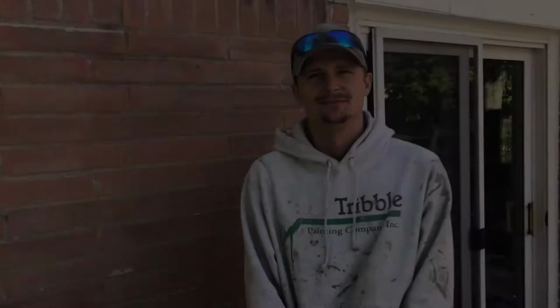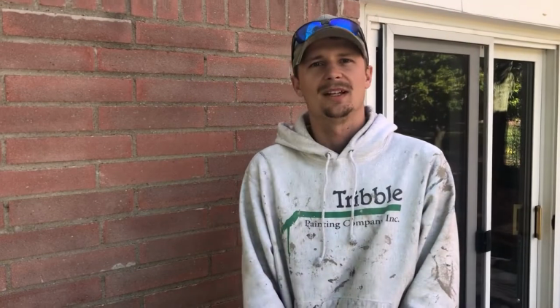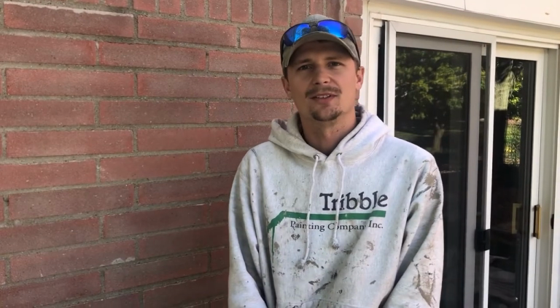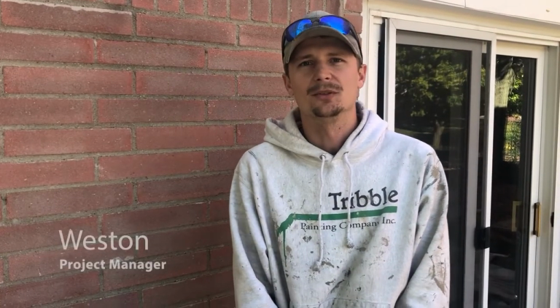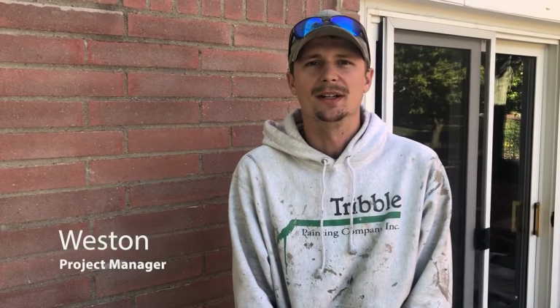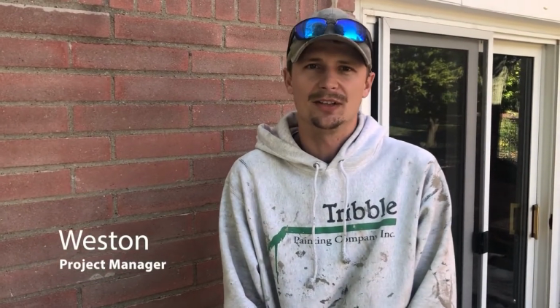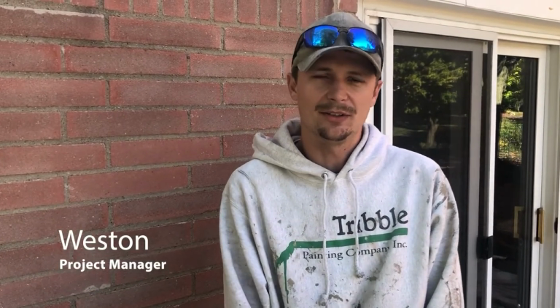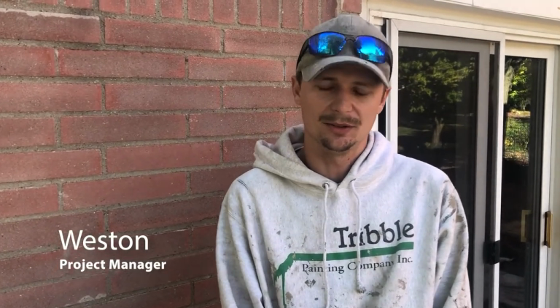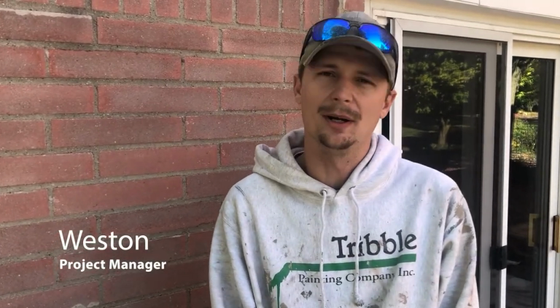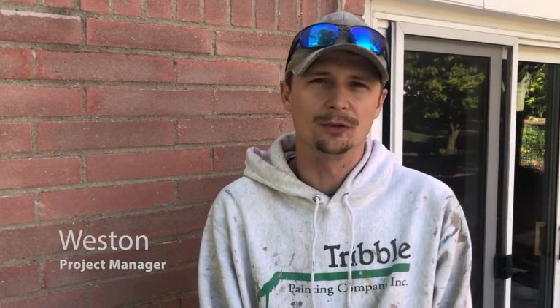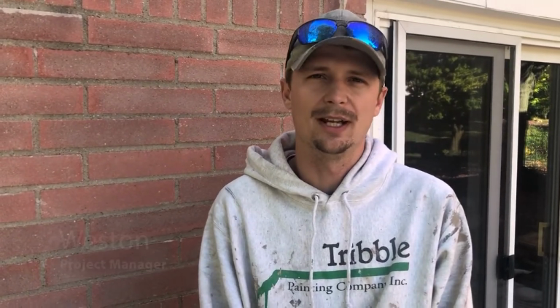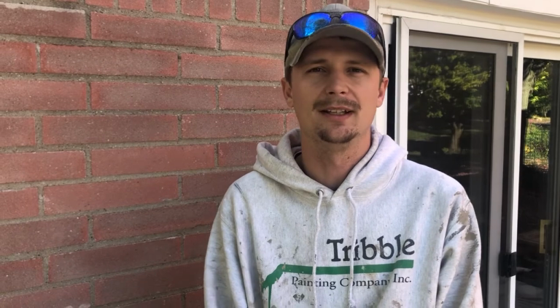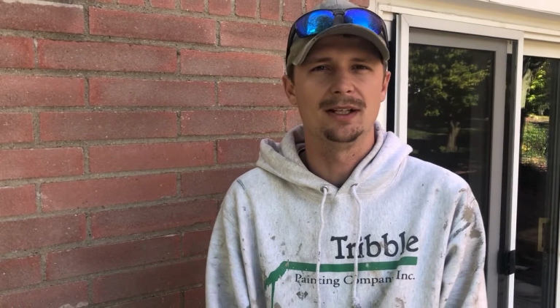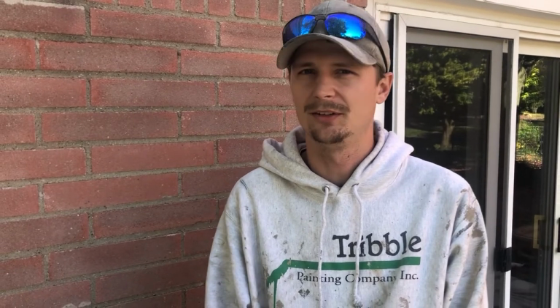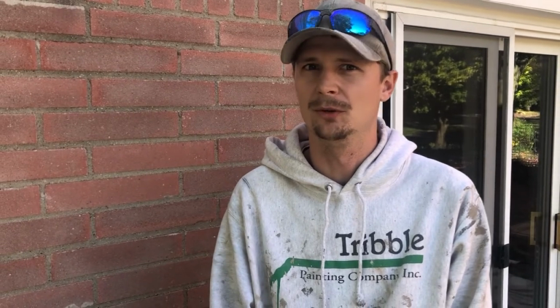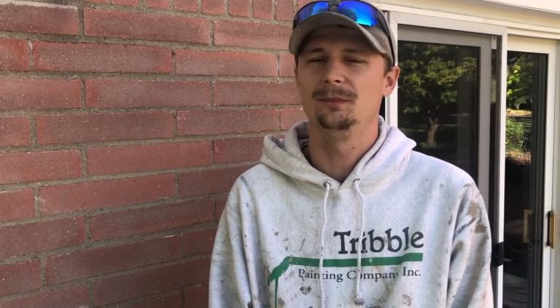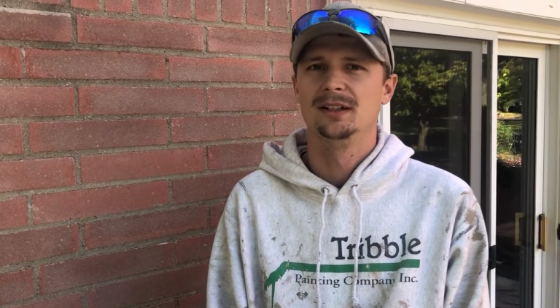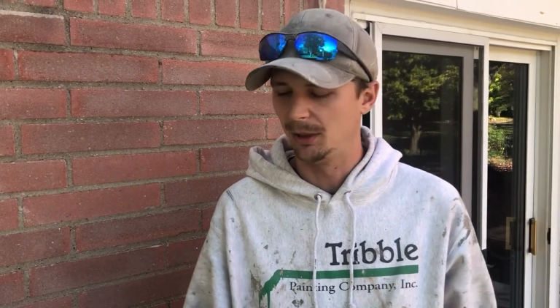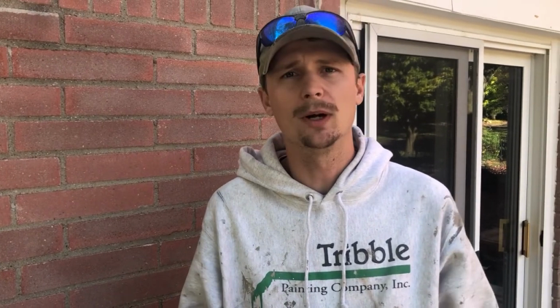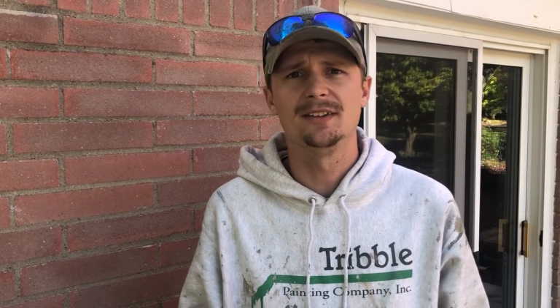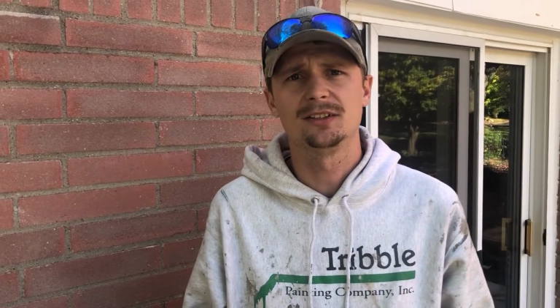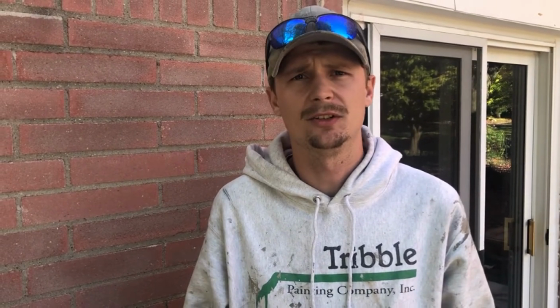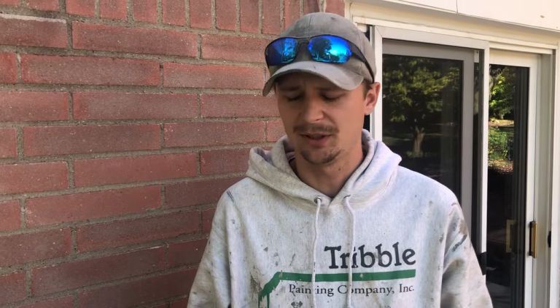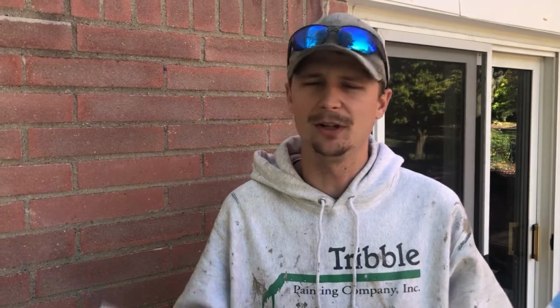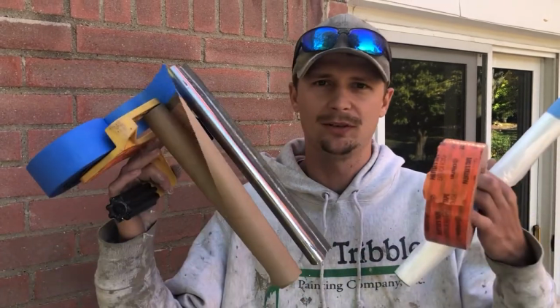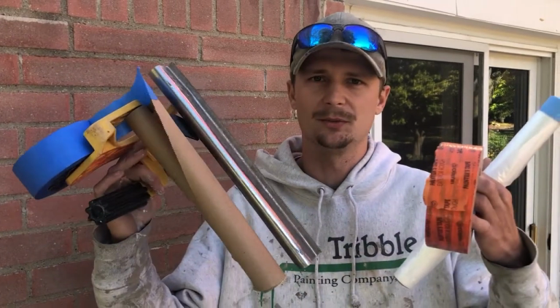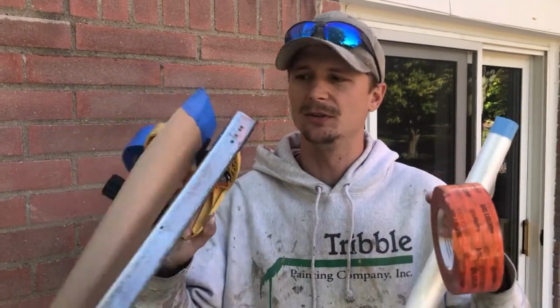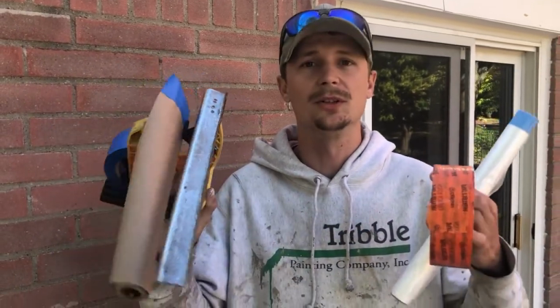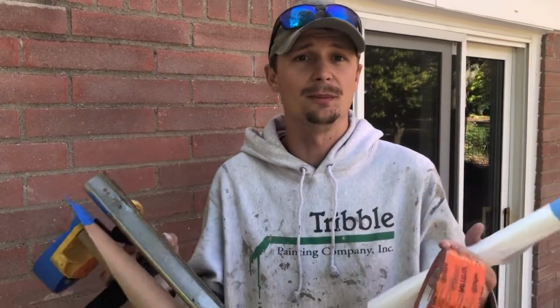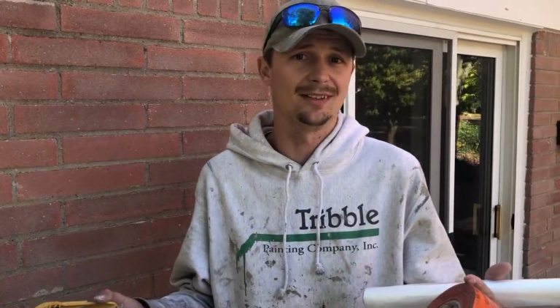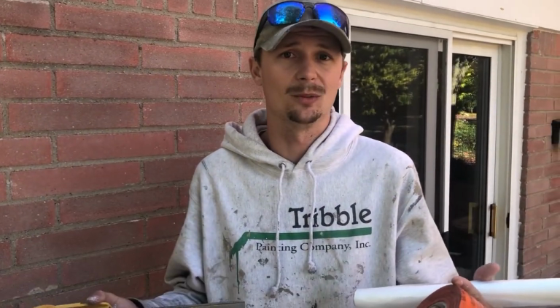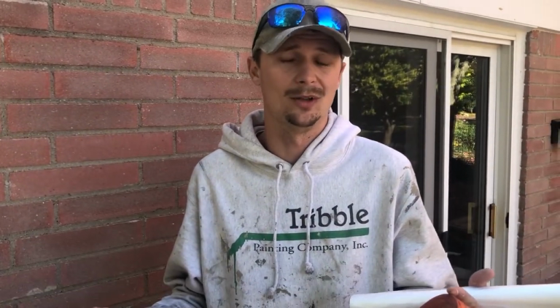Hey guys, Weston here with Triple Painting. Today I'm going to talk to you a little bit about overspray and getting paint in areas that you don't want paint. But before I get into that, I'd like to talk to you guys about our little helpers here that we use to ensure that paint doesn't get where we don't want it.